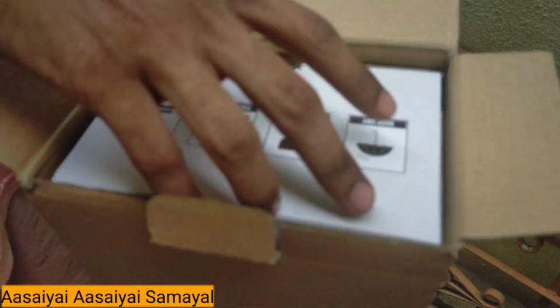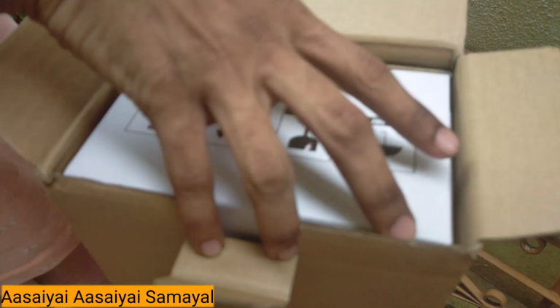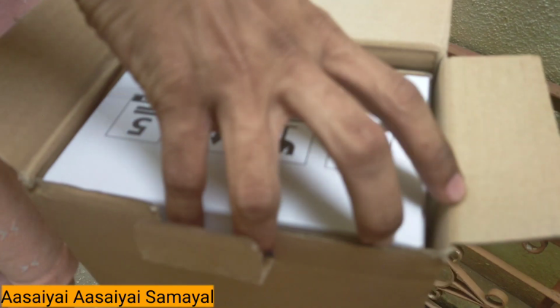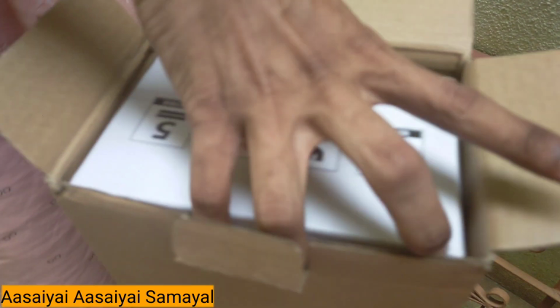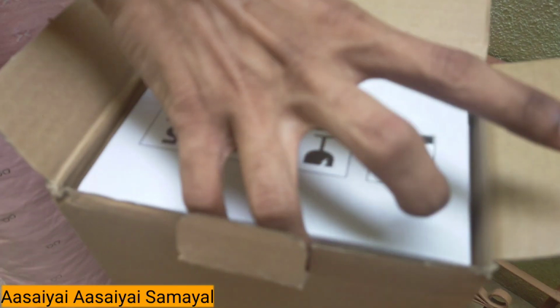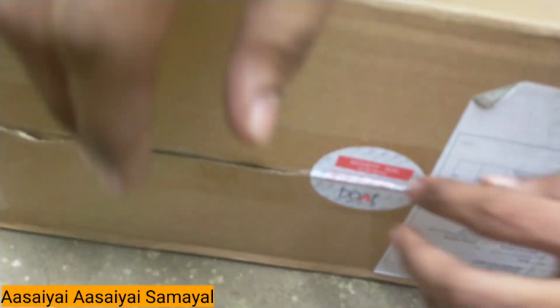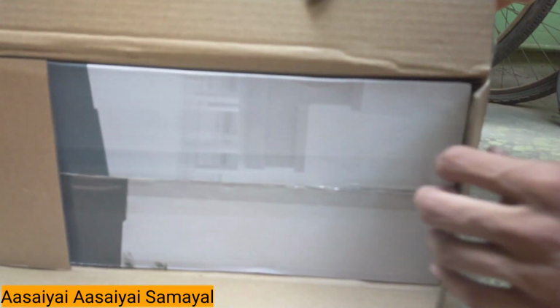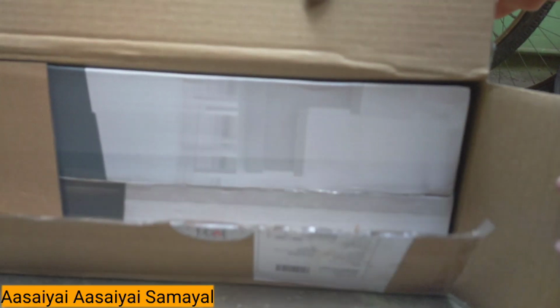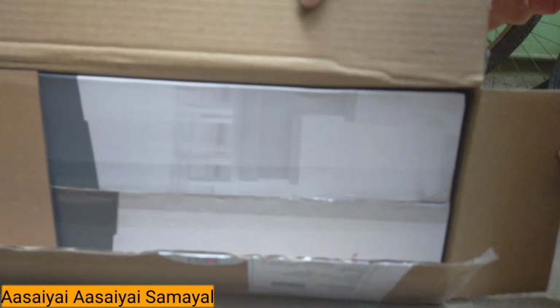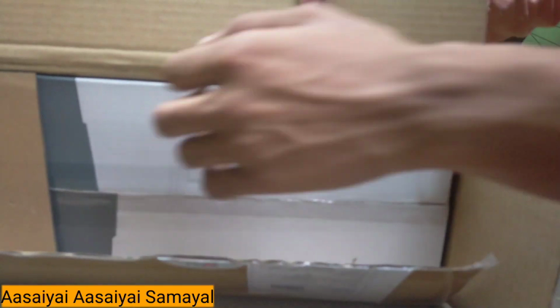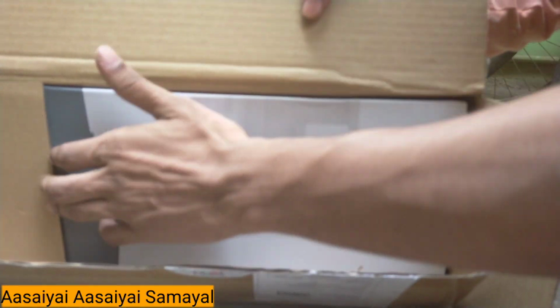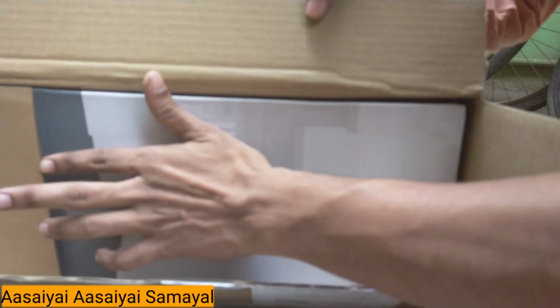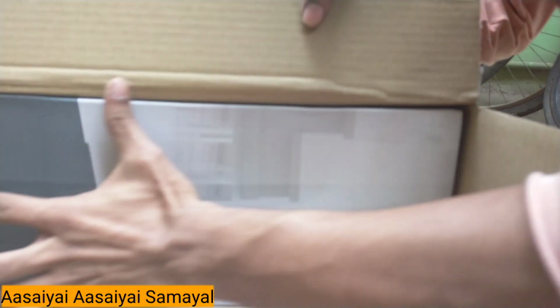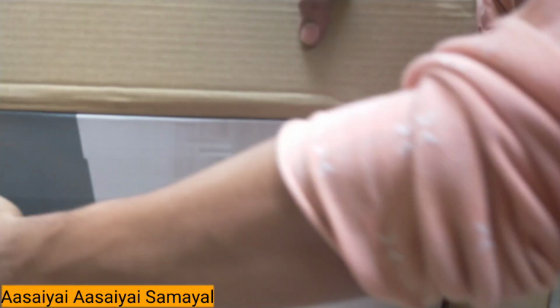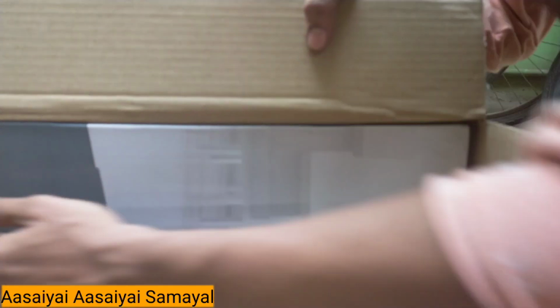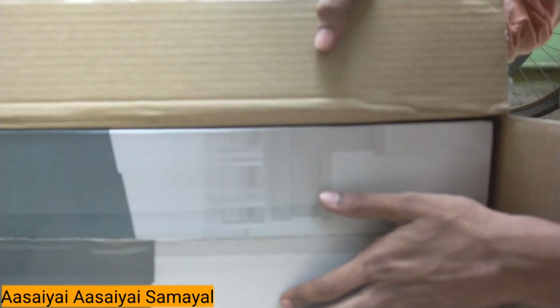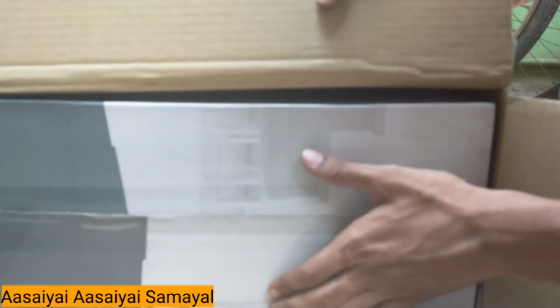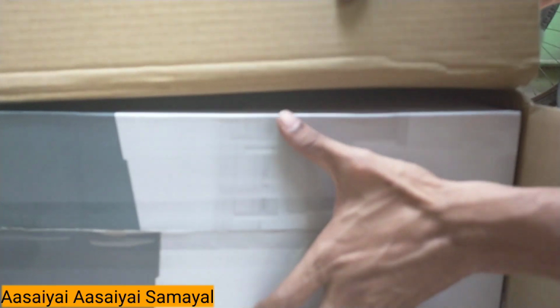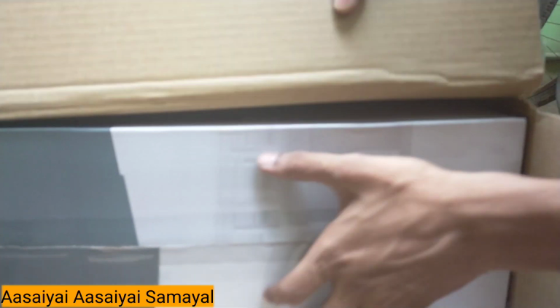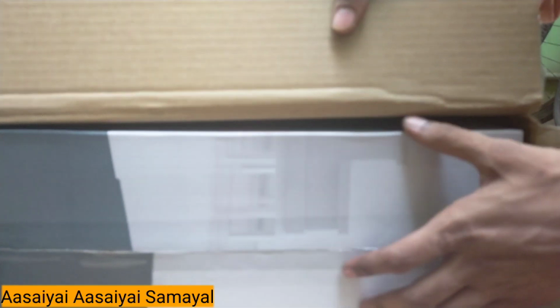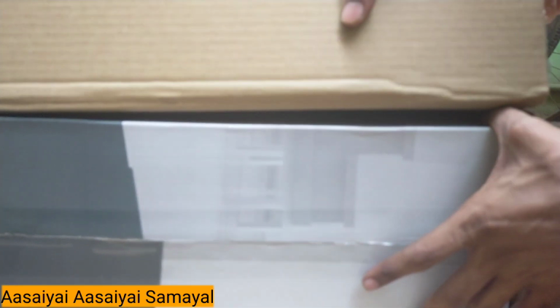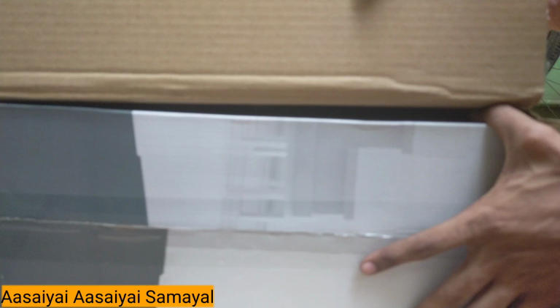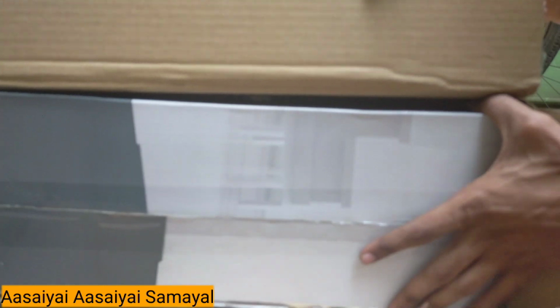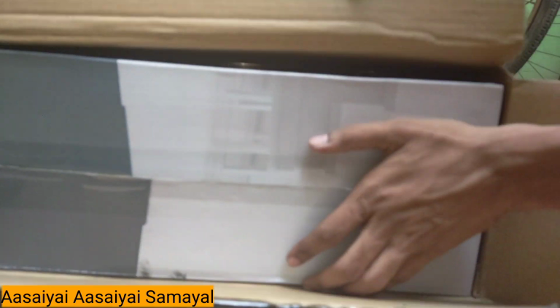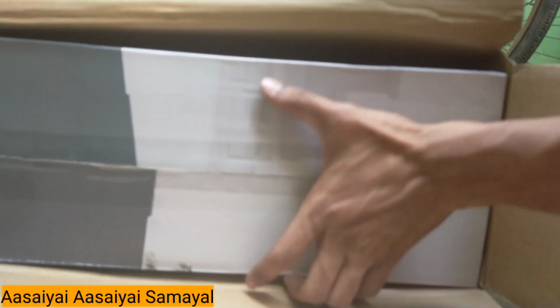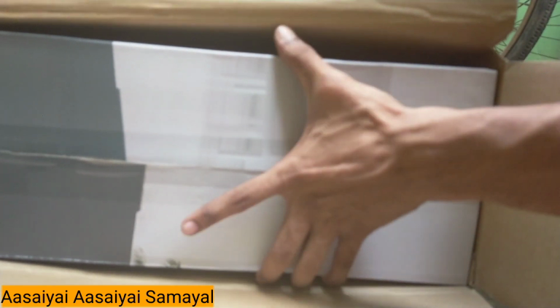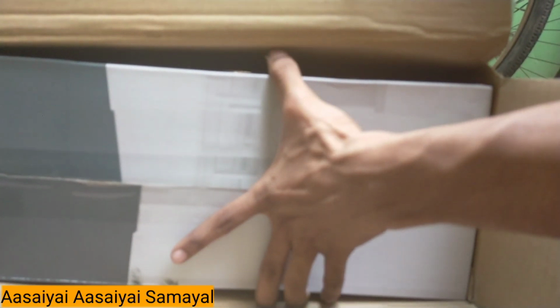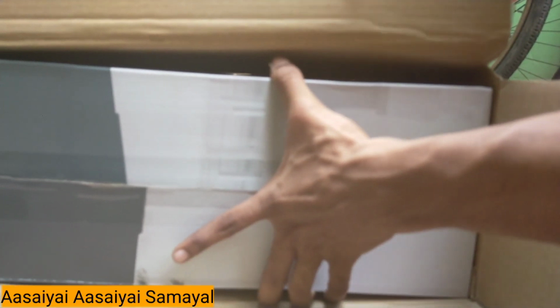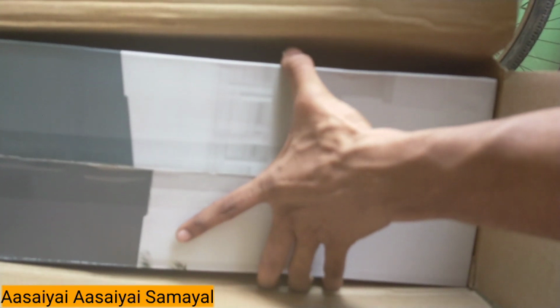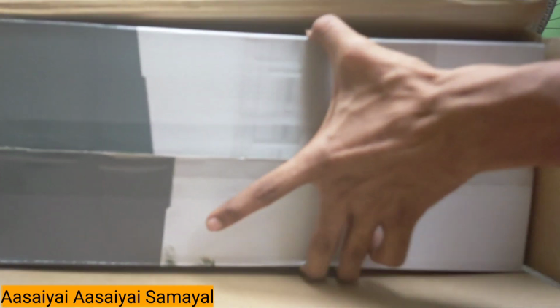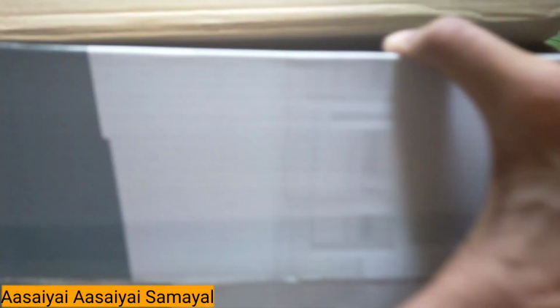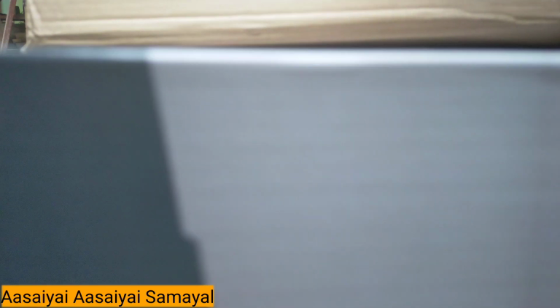We can connect Bluetooth to our TV. We also have a subwoofer.